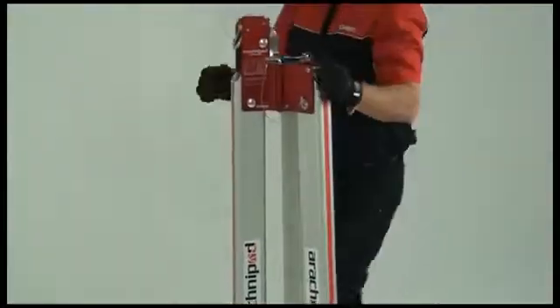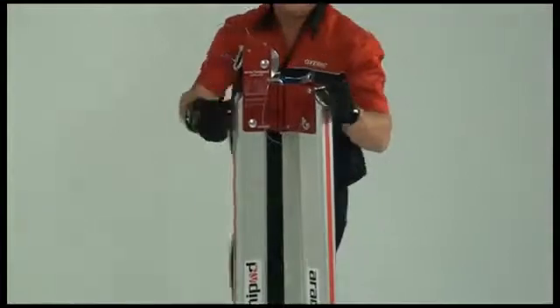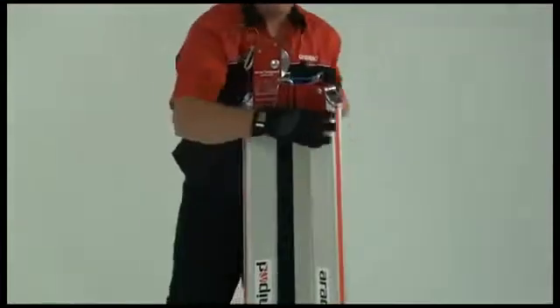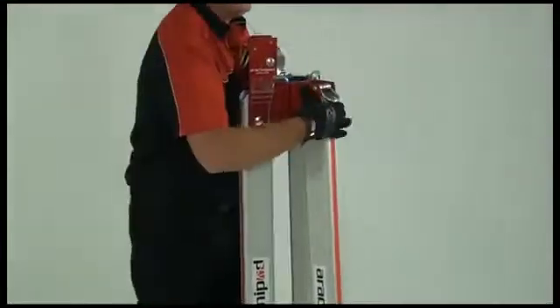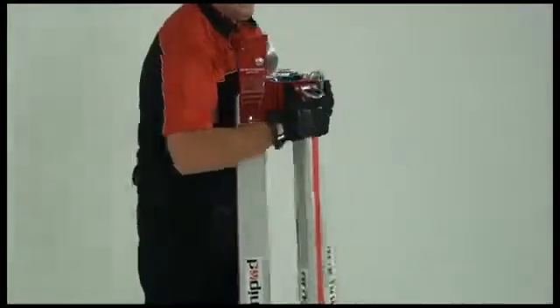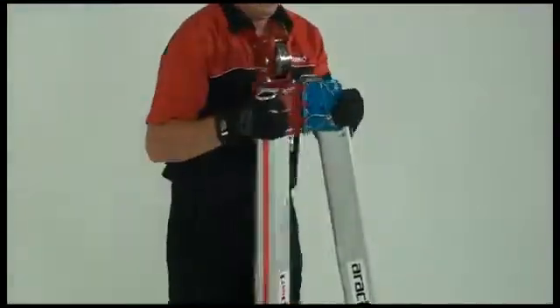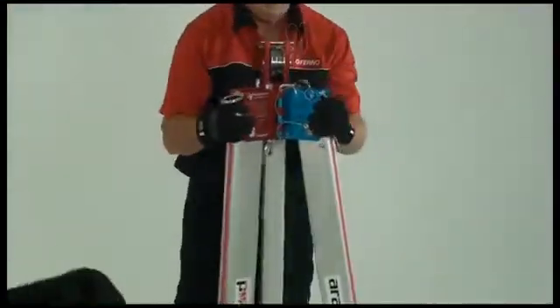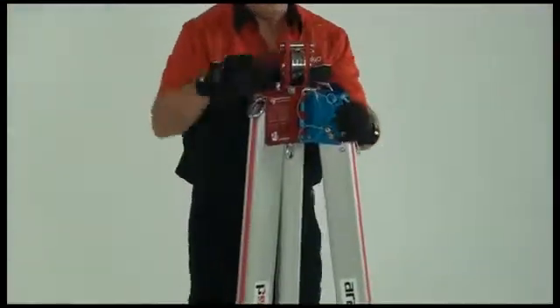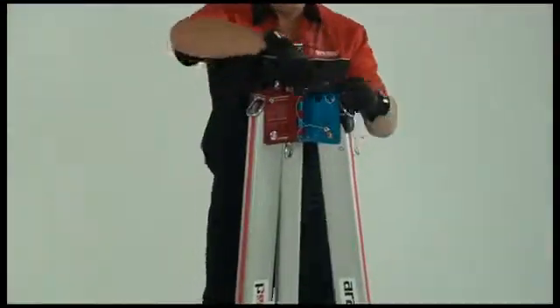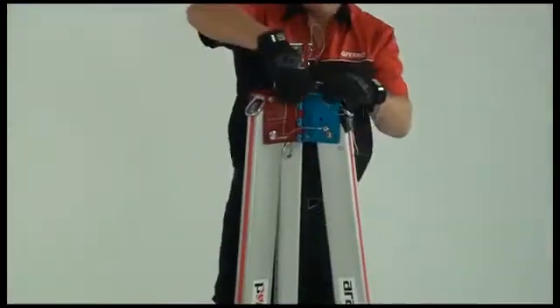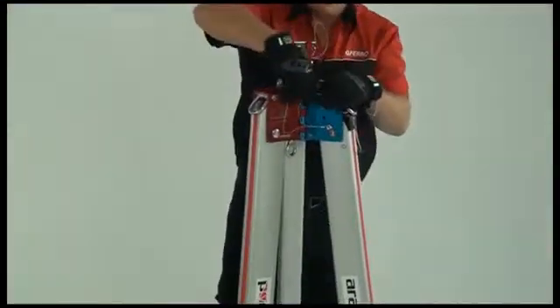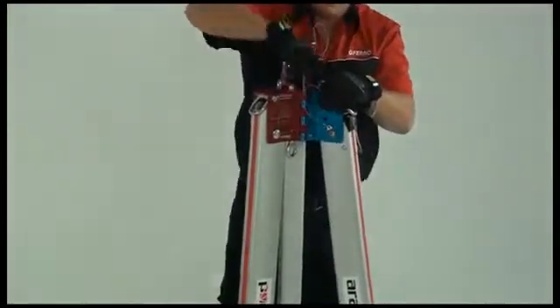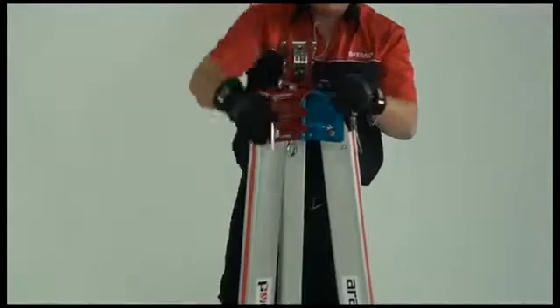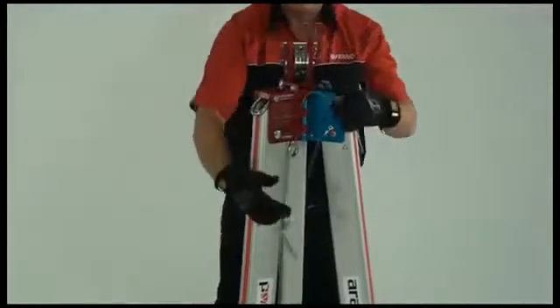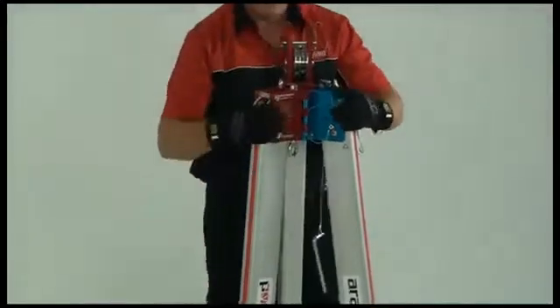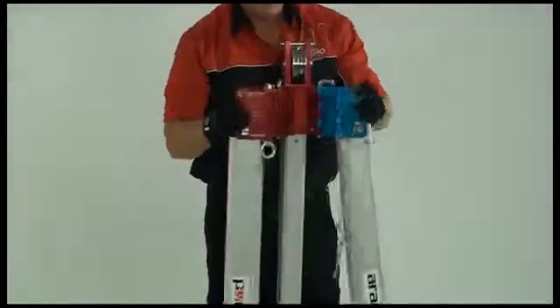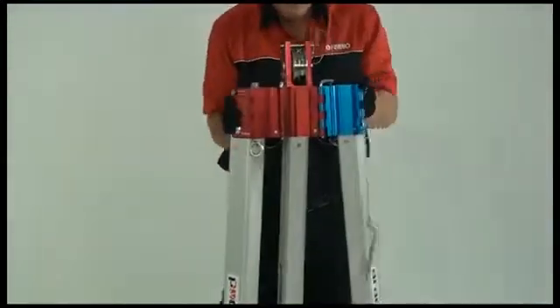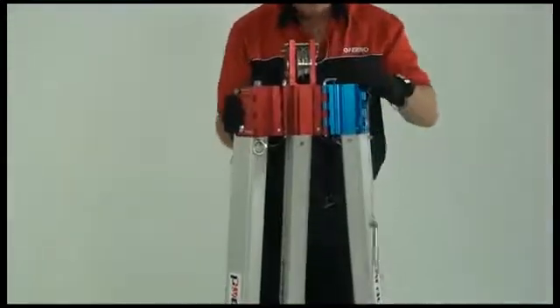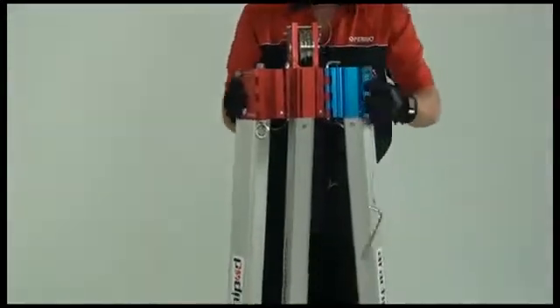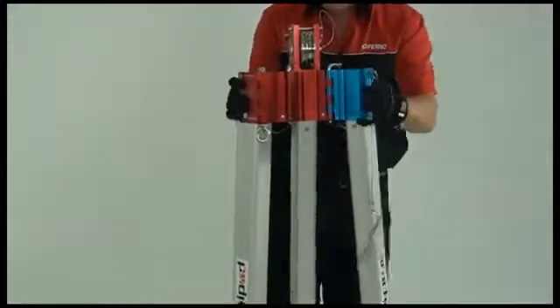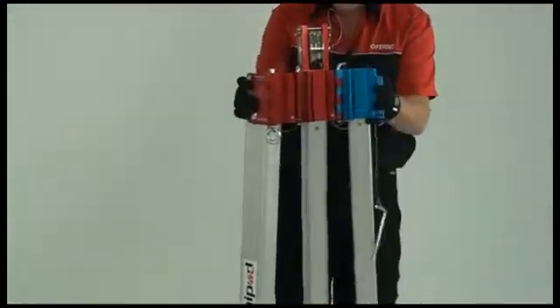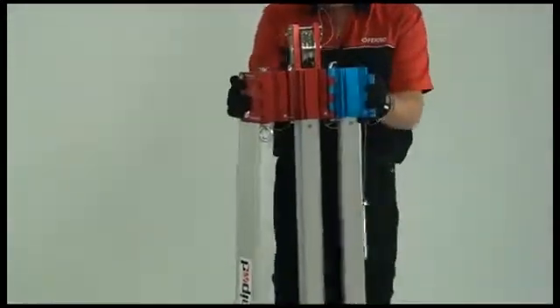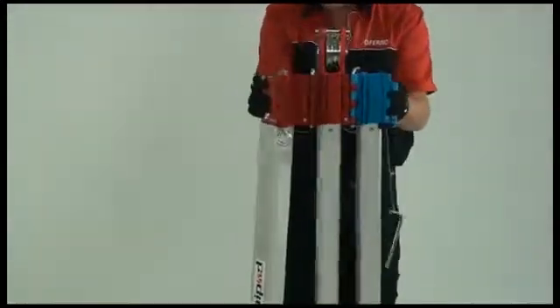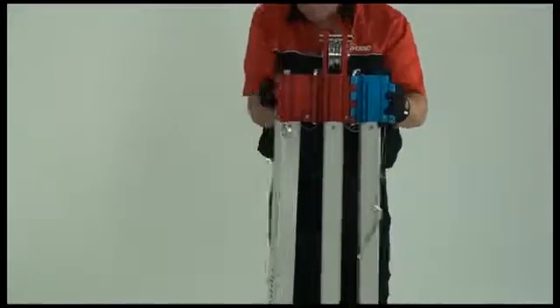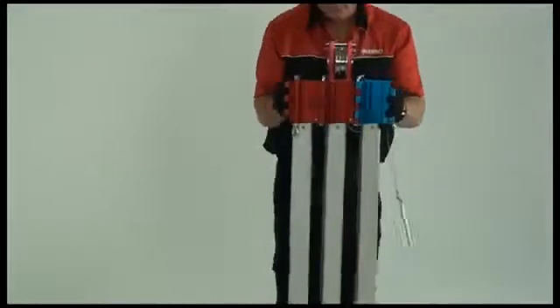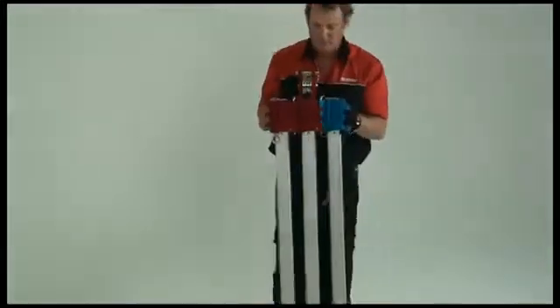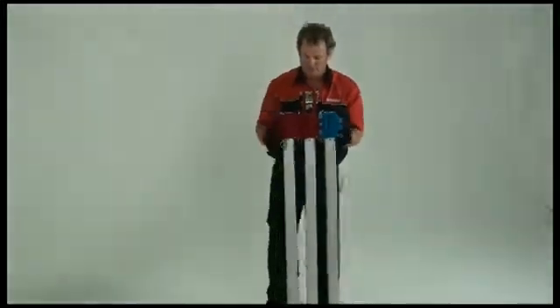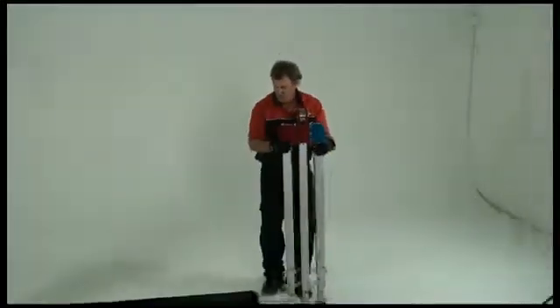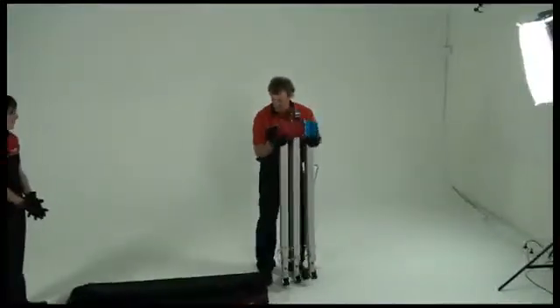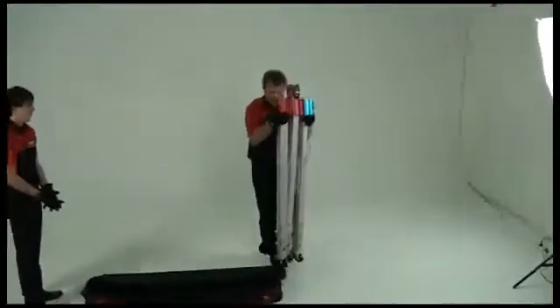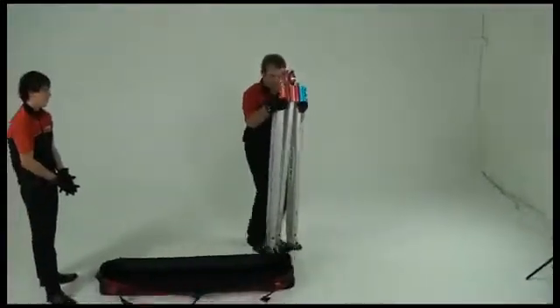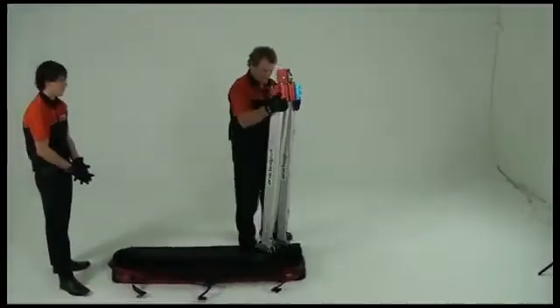Next, unclip the head pins and lift the head to move the legs into a parallel position. Lift the tripod into the bag, feet first, and lay it flat.